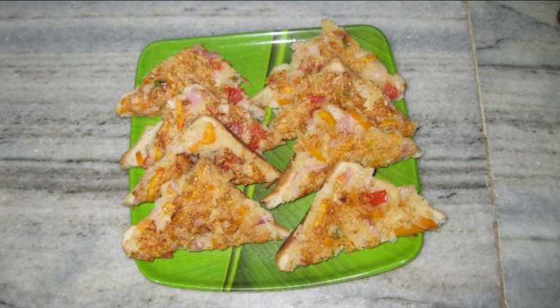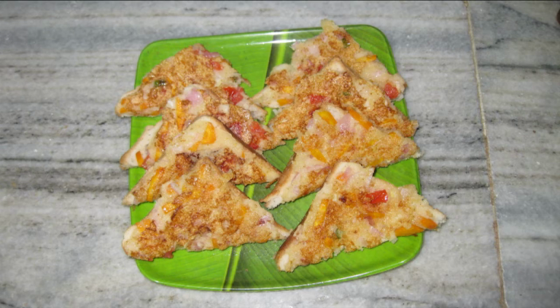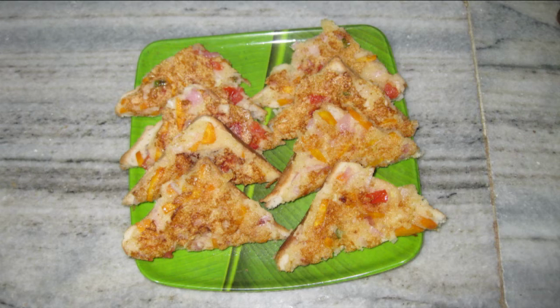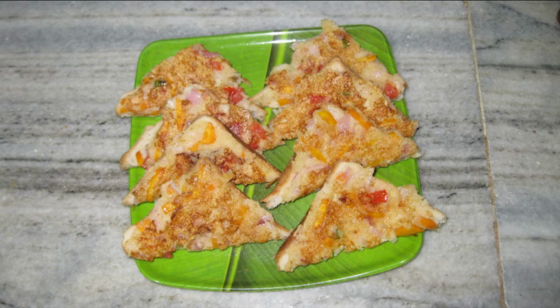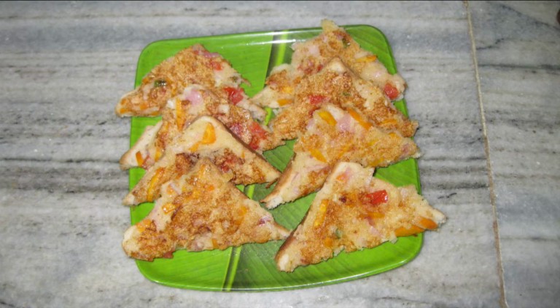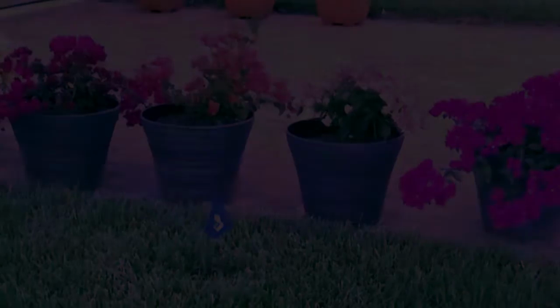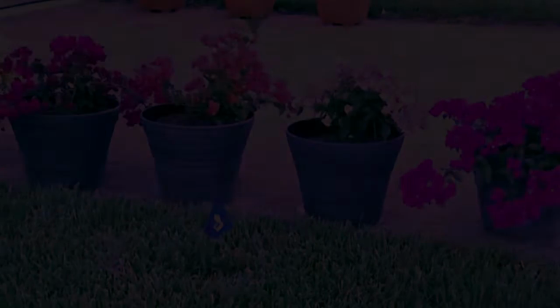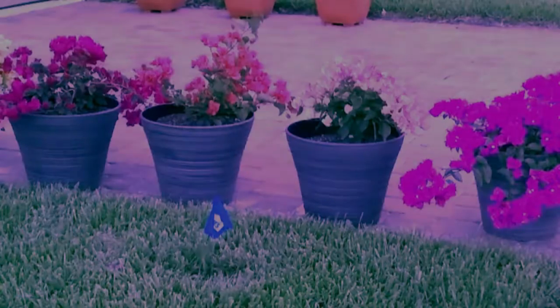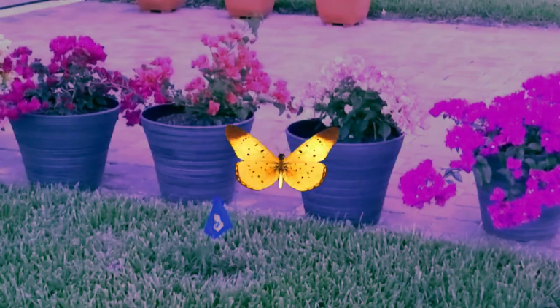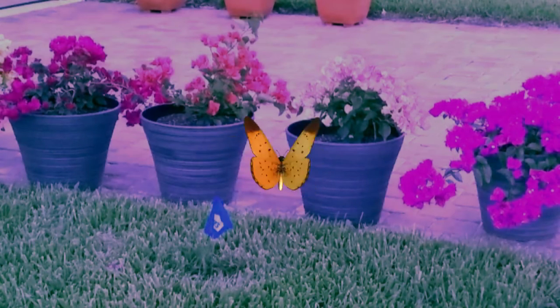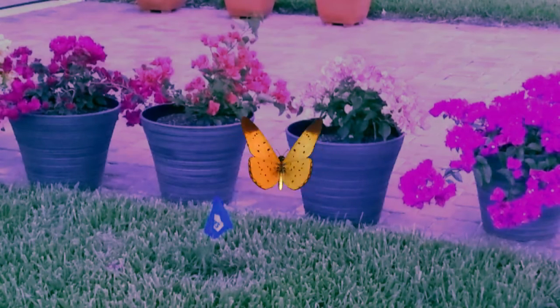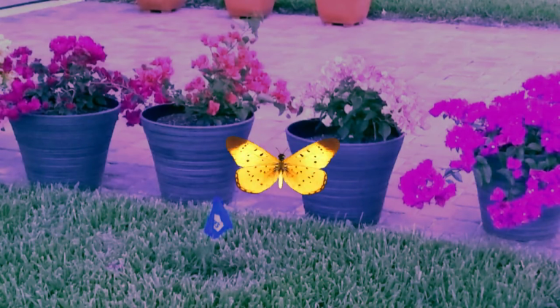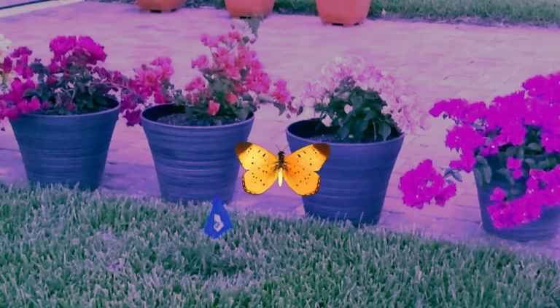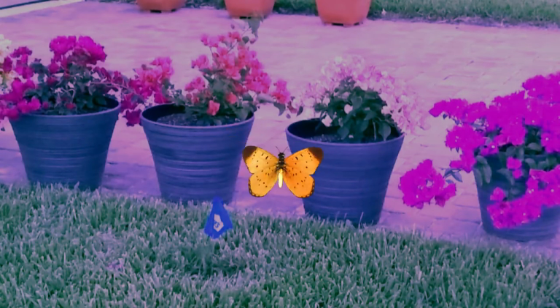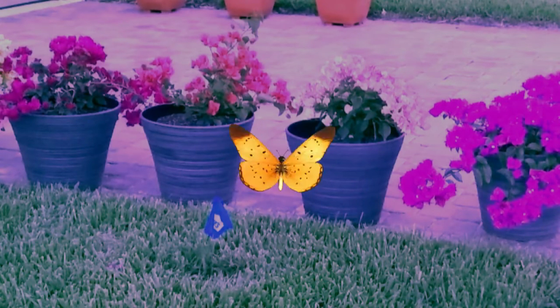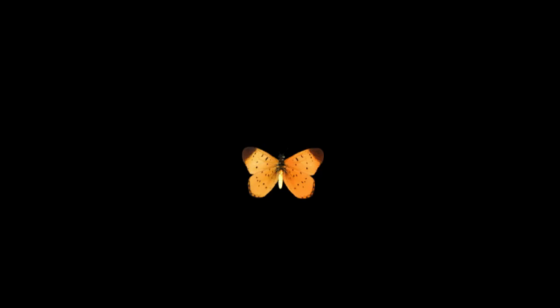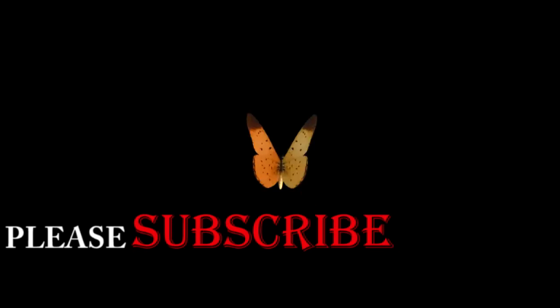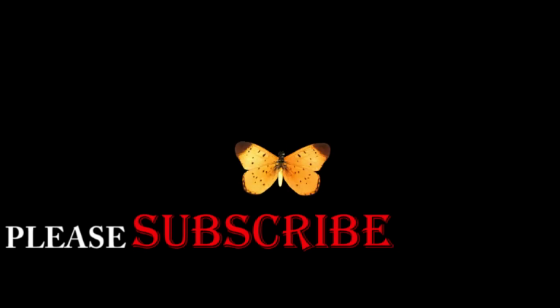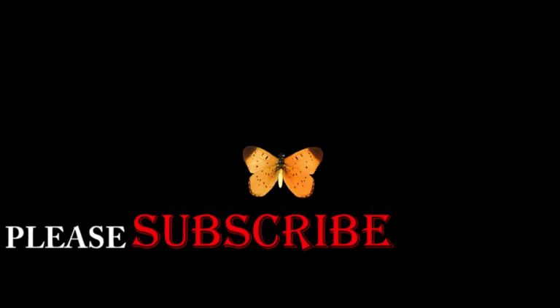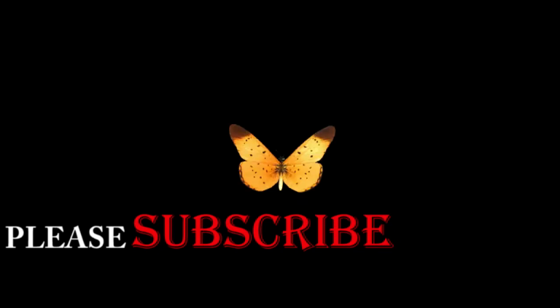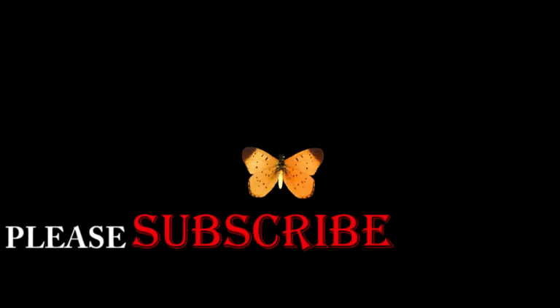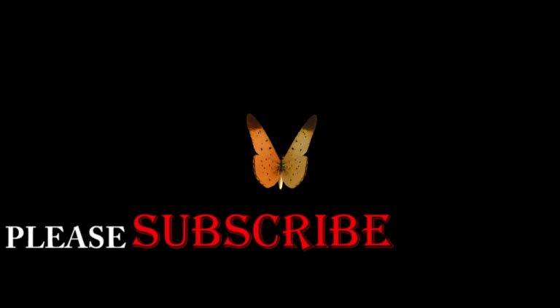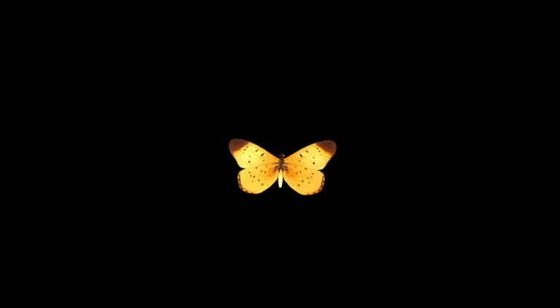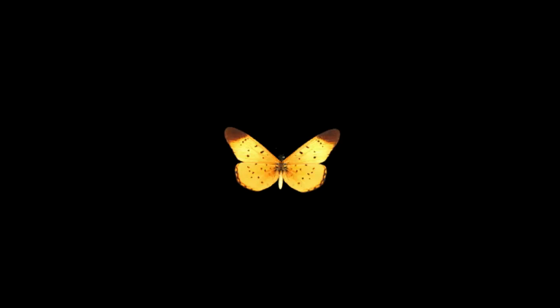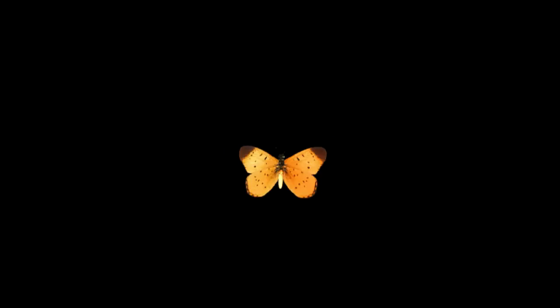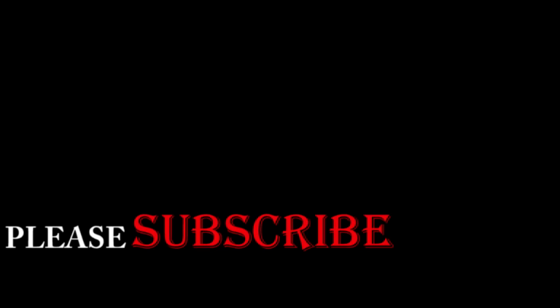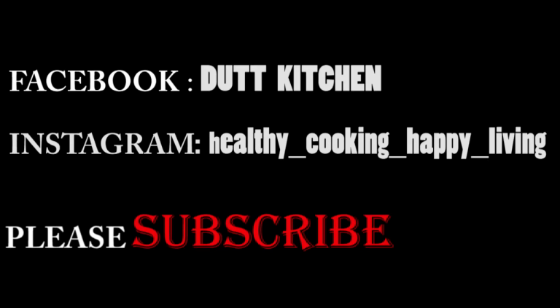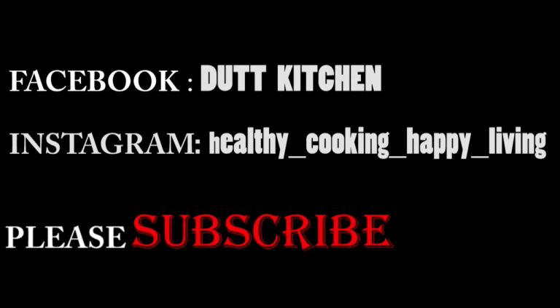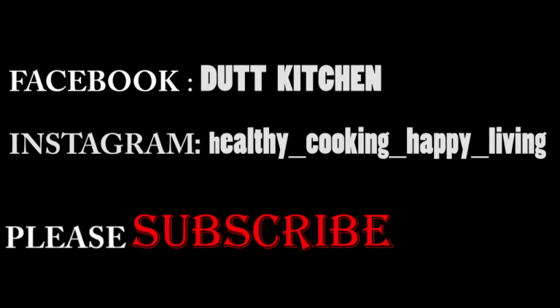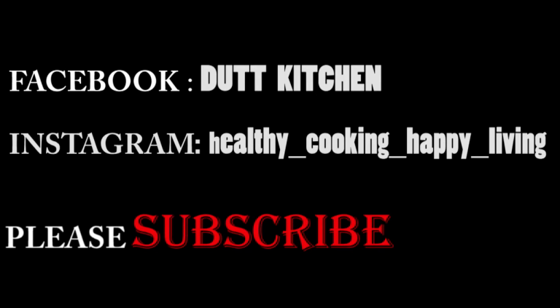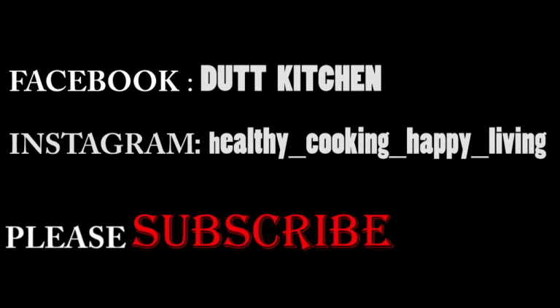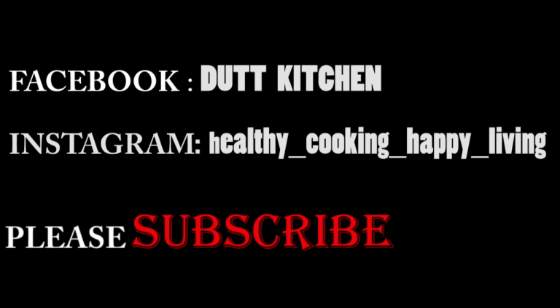If you like it, please subscribe and follow me on Facebook and Instagram. Thanks for watching, have a great day, bye!